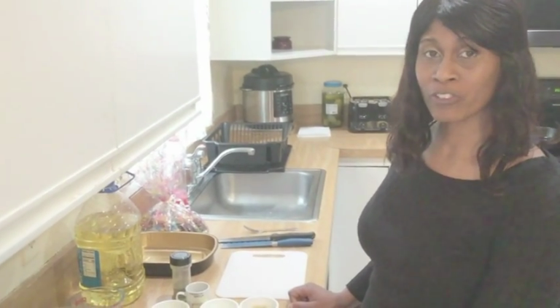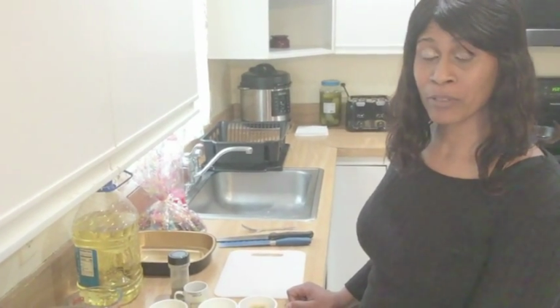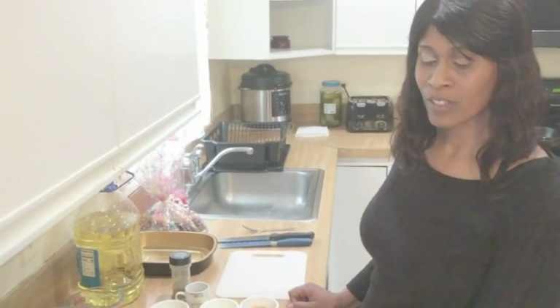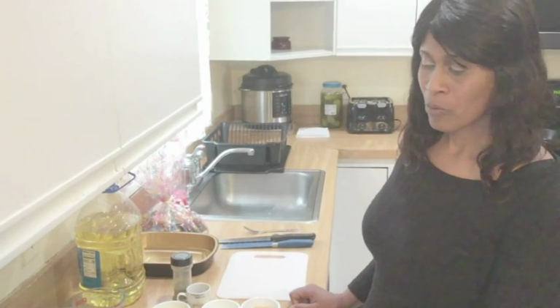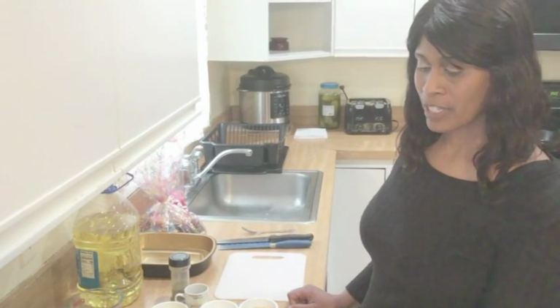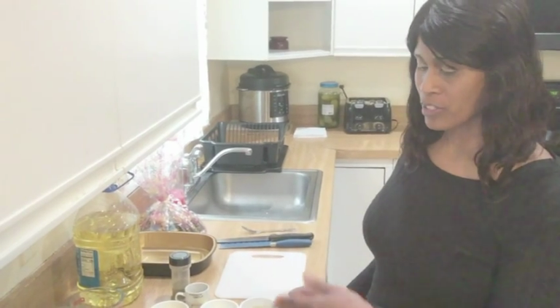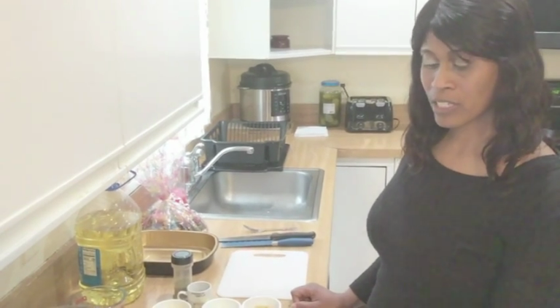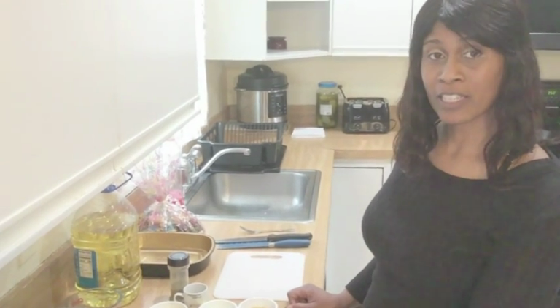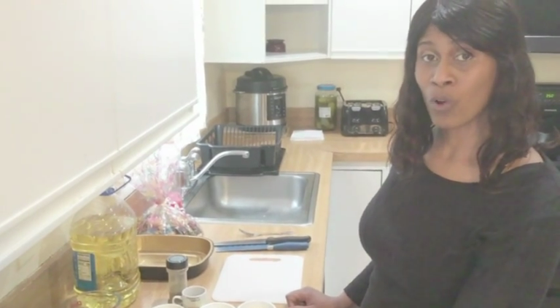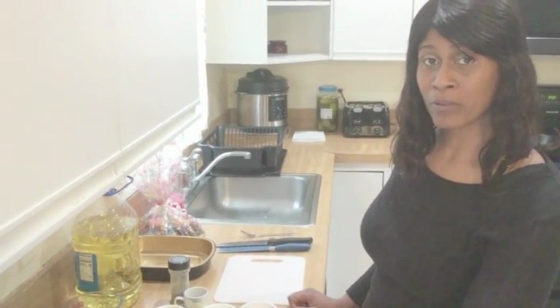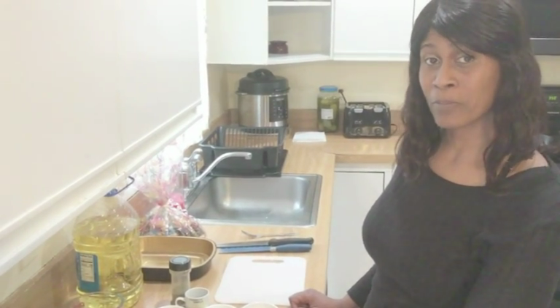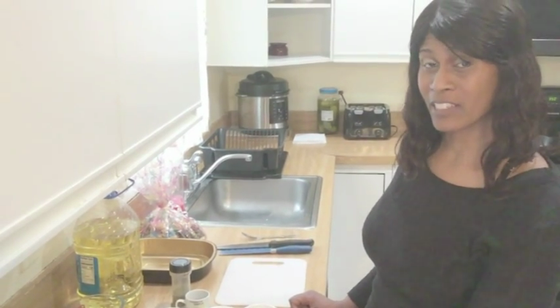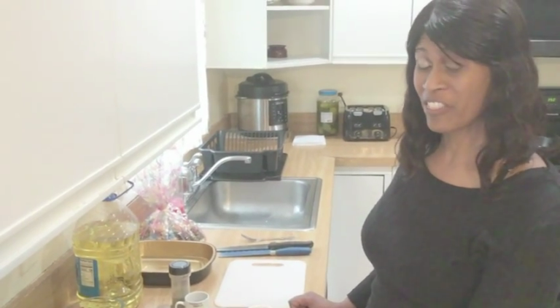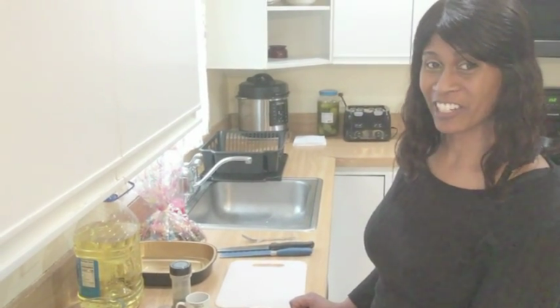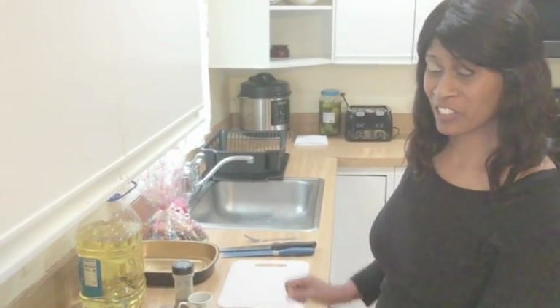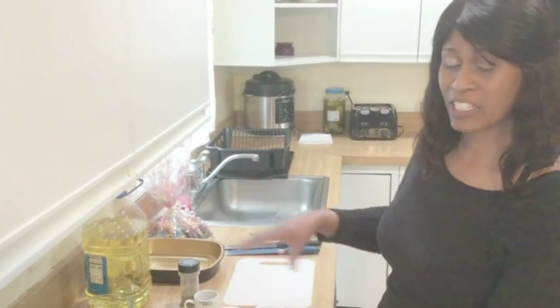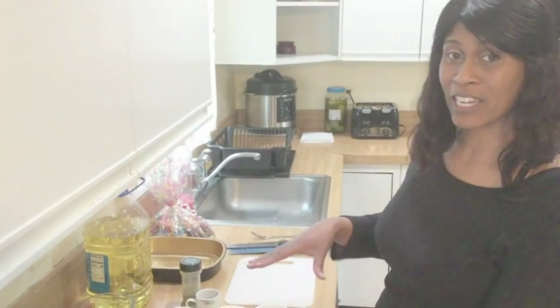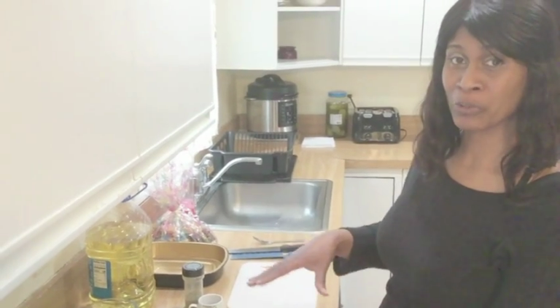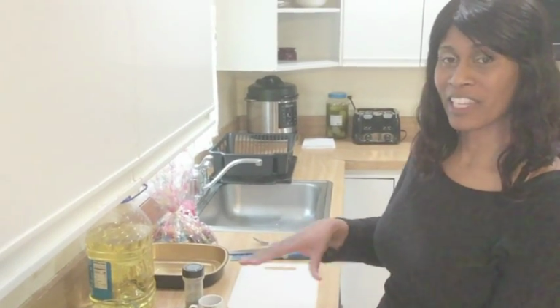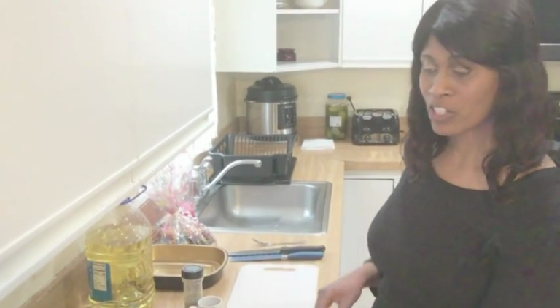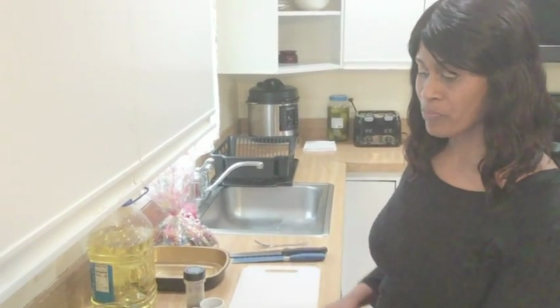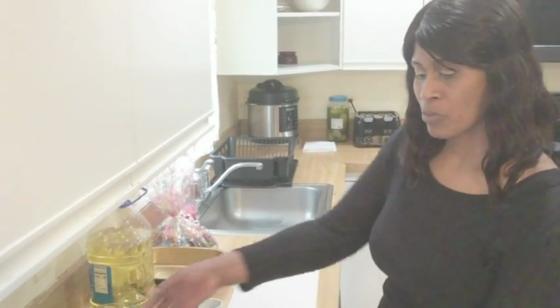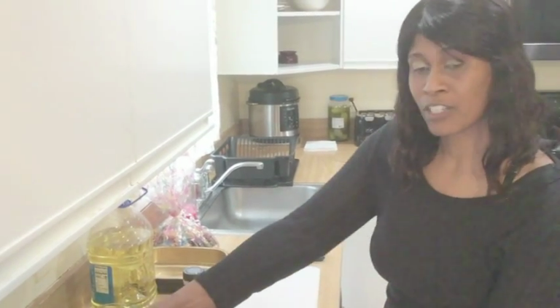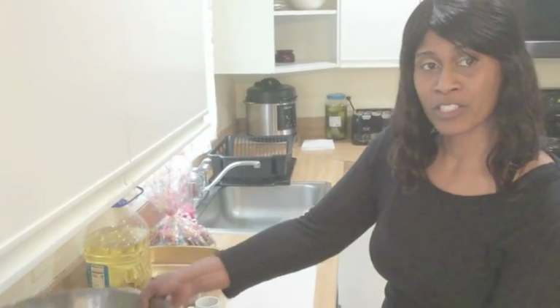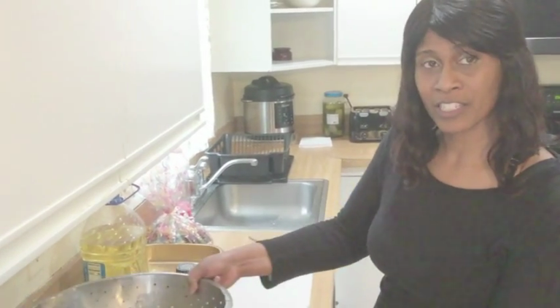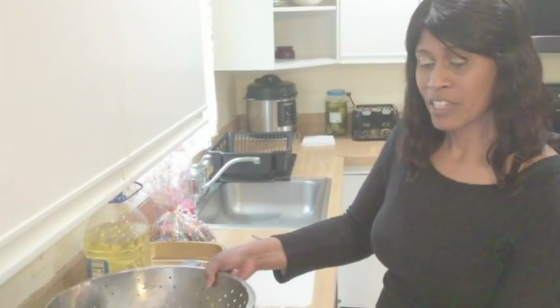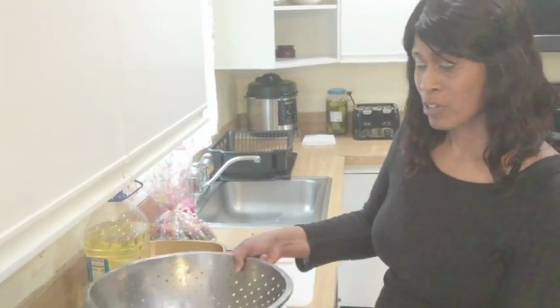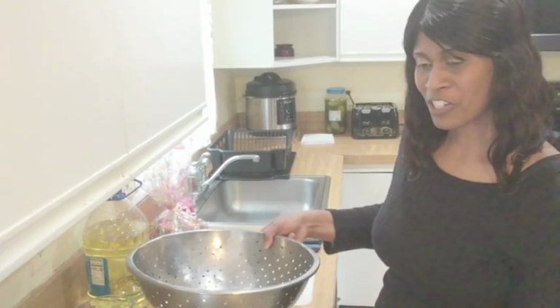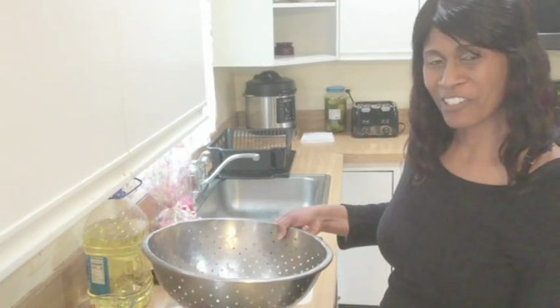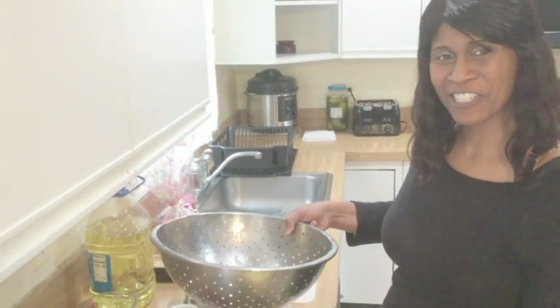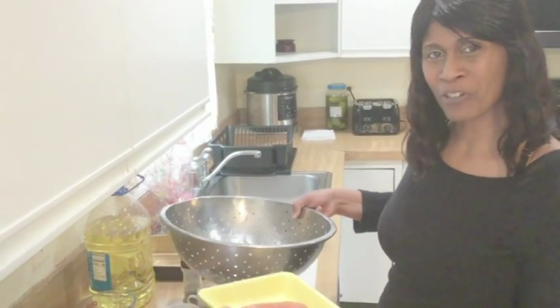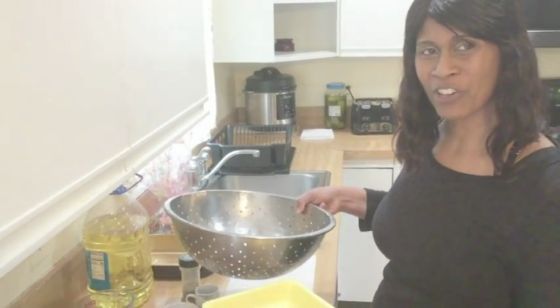We're going to start off with our salmon. I like to wash my meat, so we're going to take it over to the sink and wash our fish, then we'll get started.